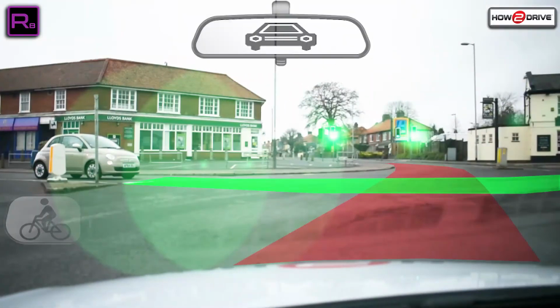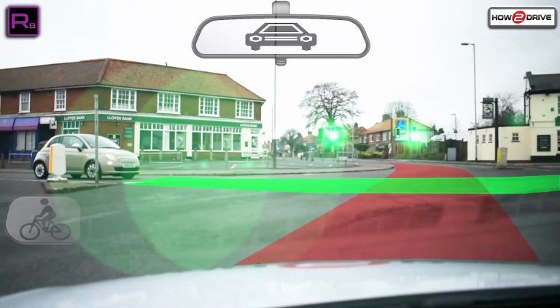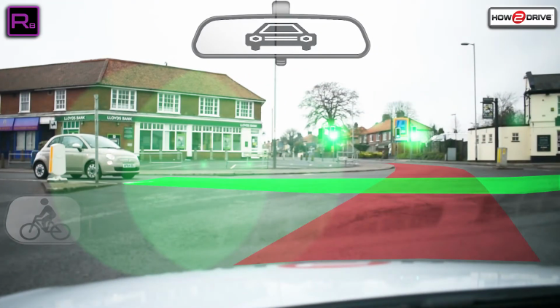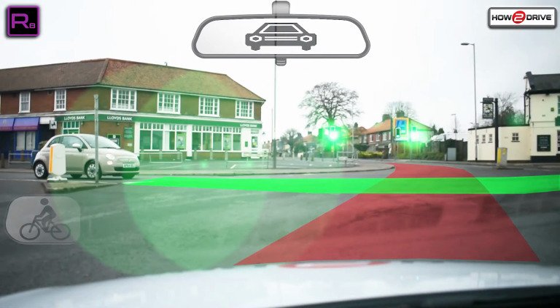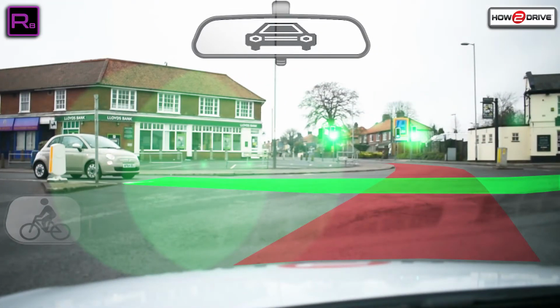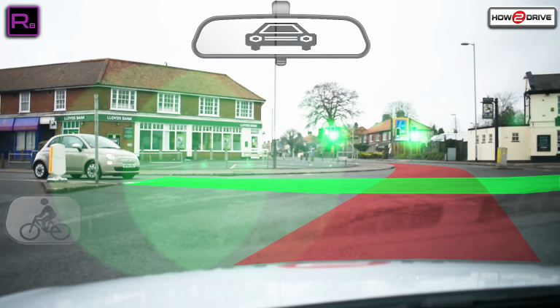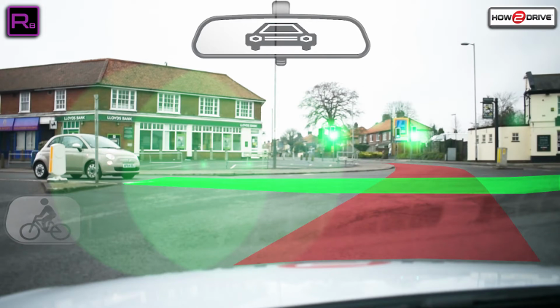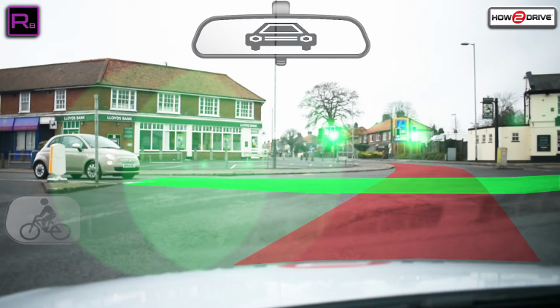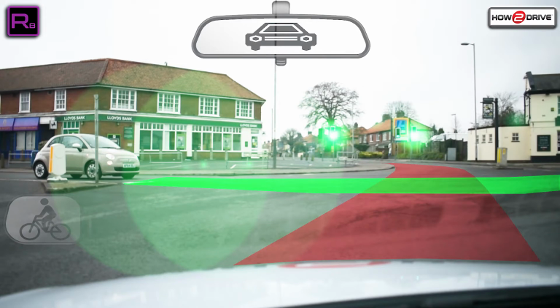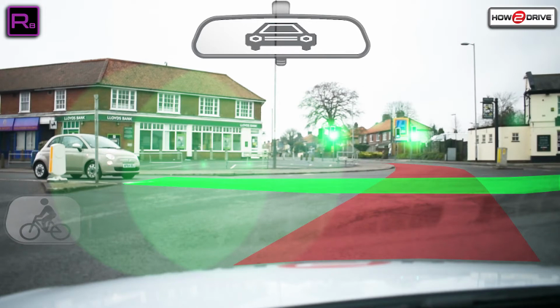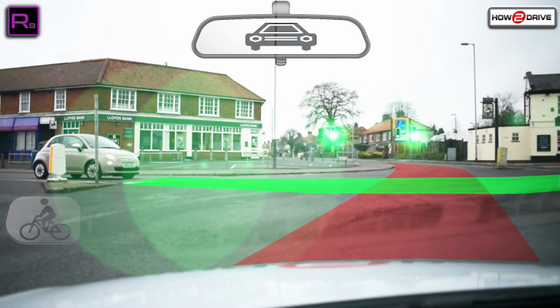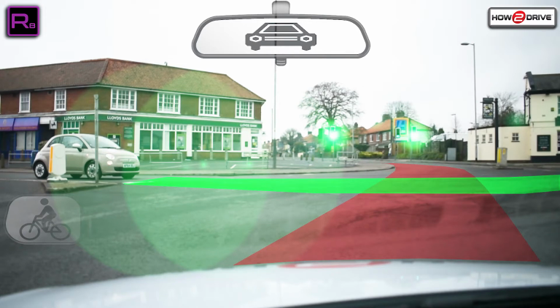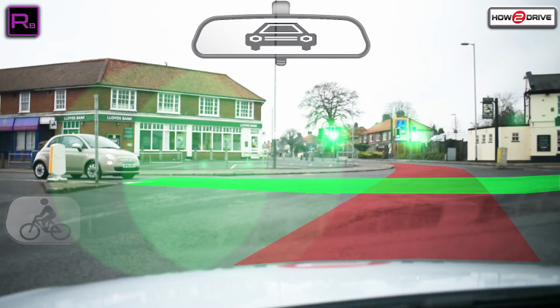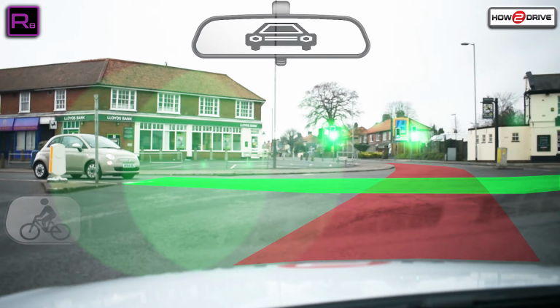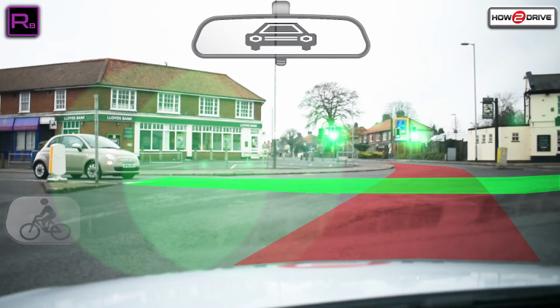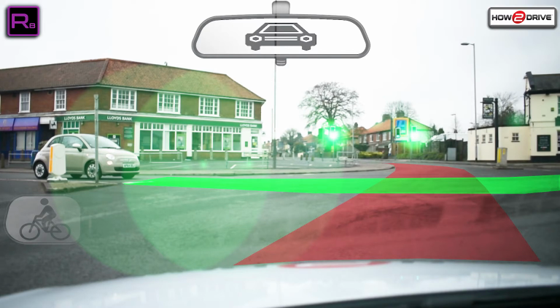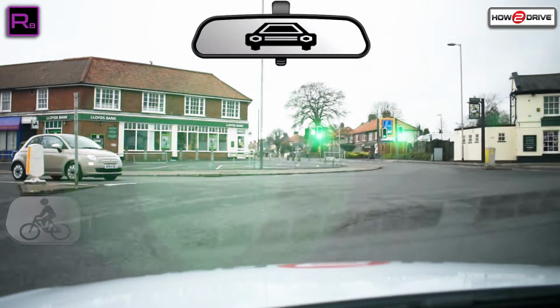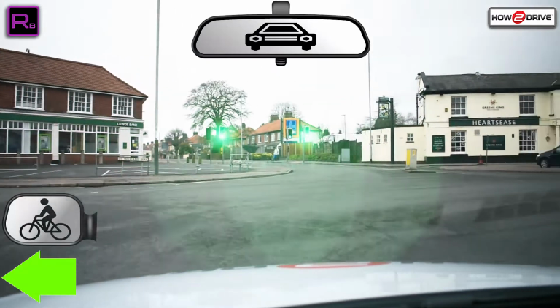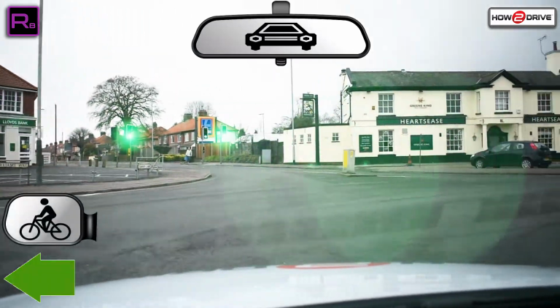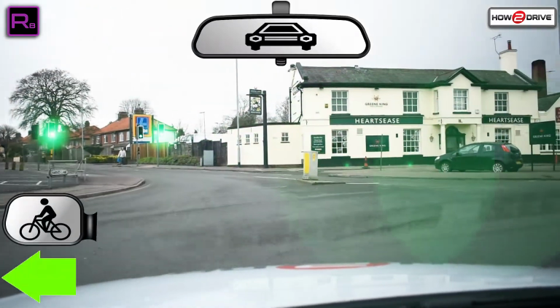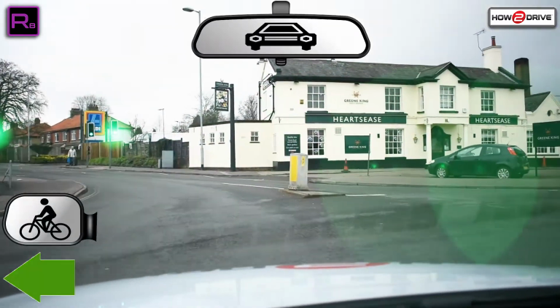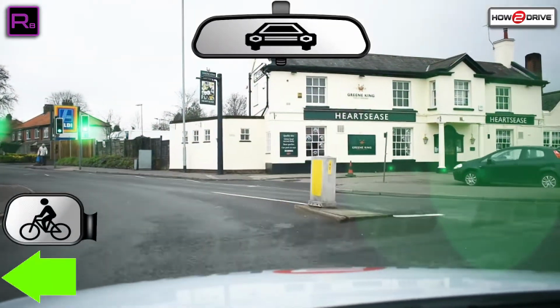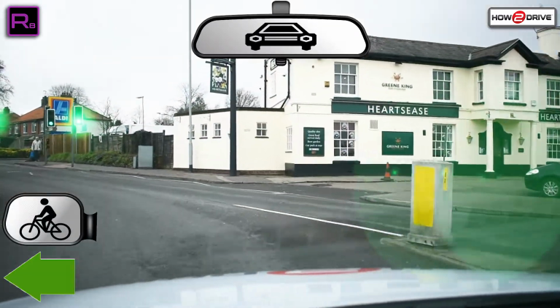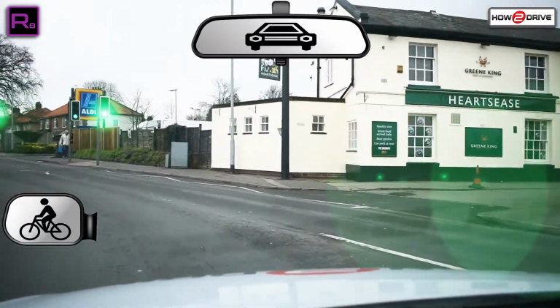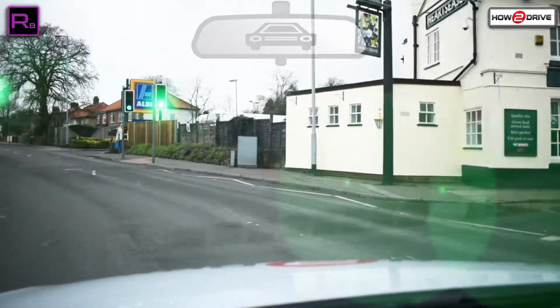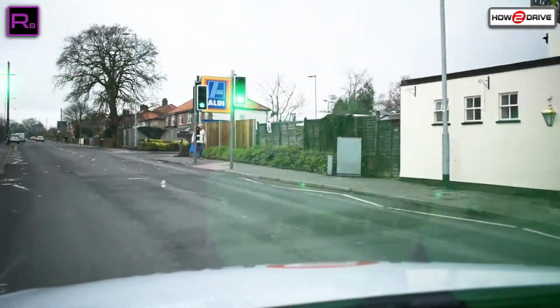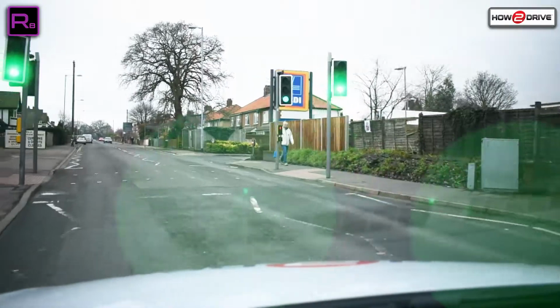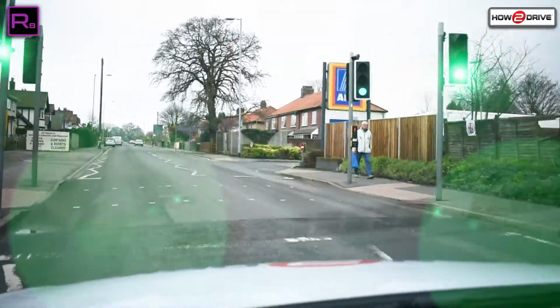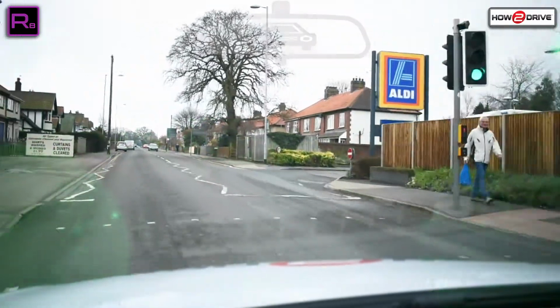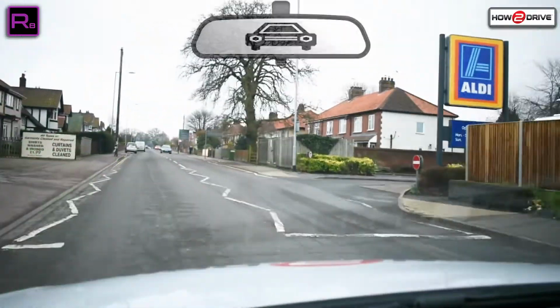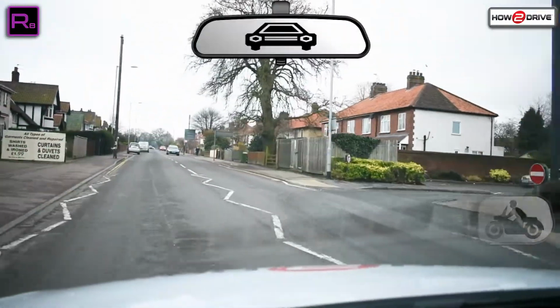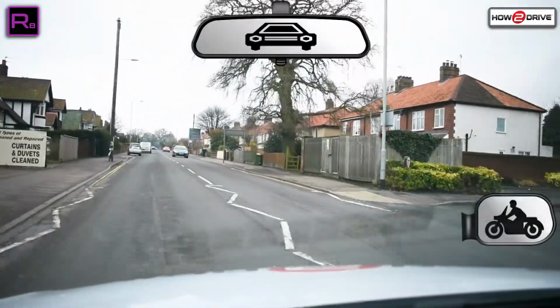Pausing here, looking into the third exit where the traffic lights are. I need to make sure my exit is clear so I don't block the car to my left on that green path. My exit is clear so mirrors, signal and into the new road. Keeping my eye on the pedestrian and the pedestrian crossing.